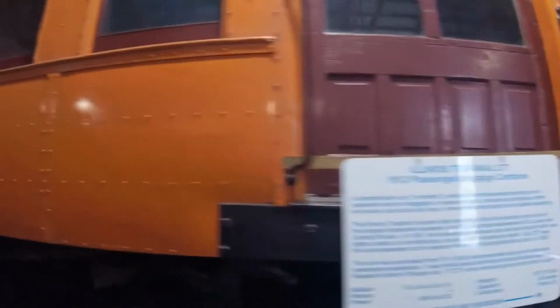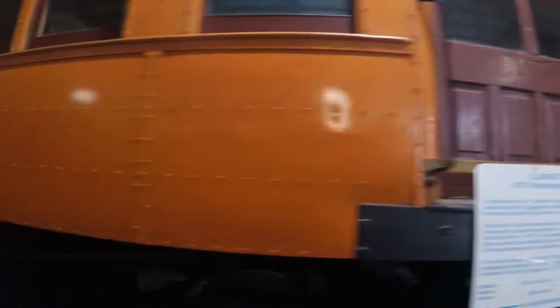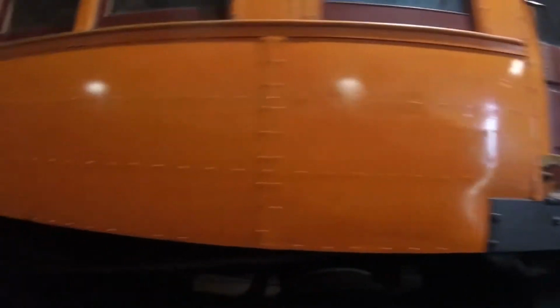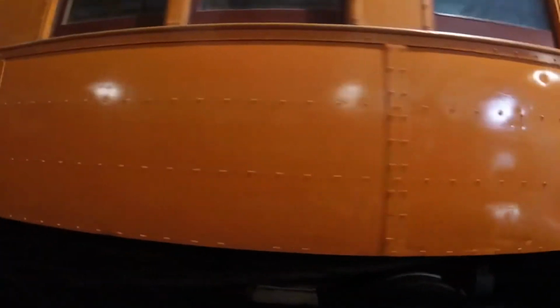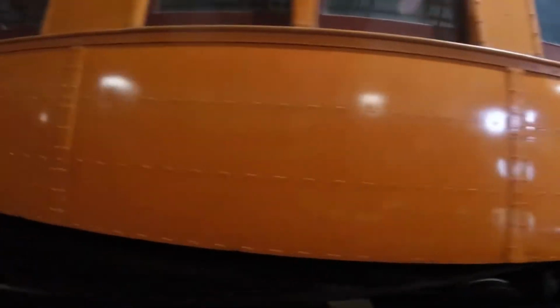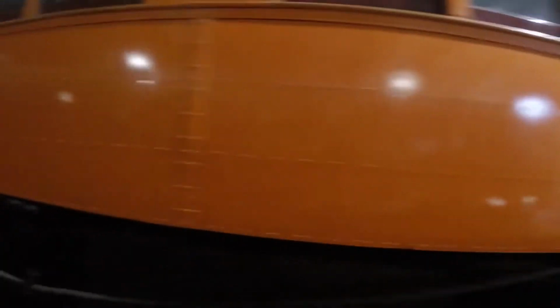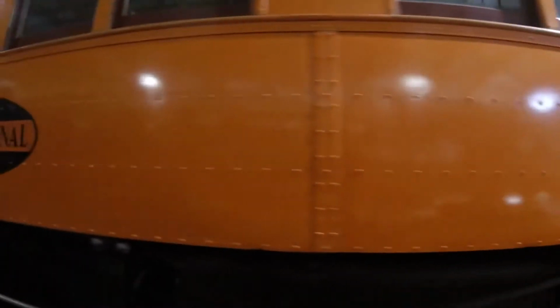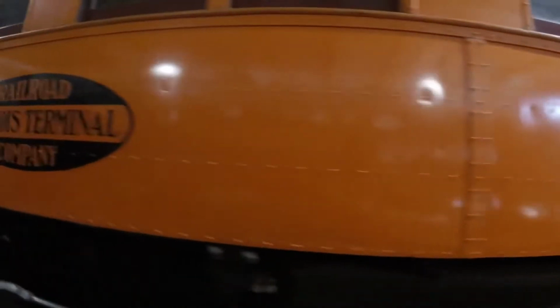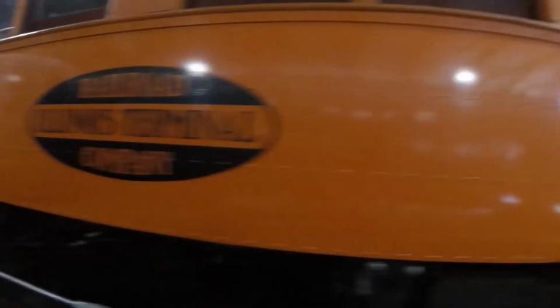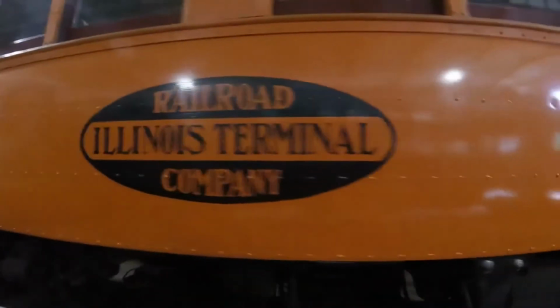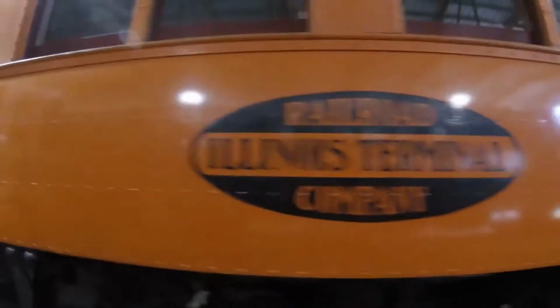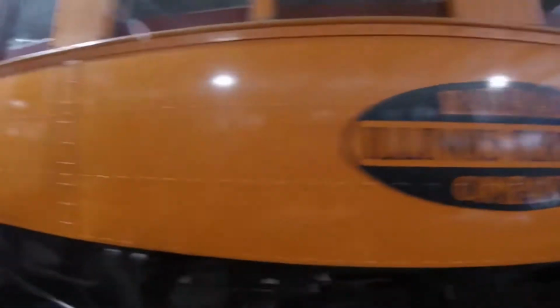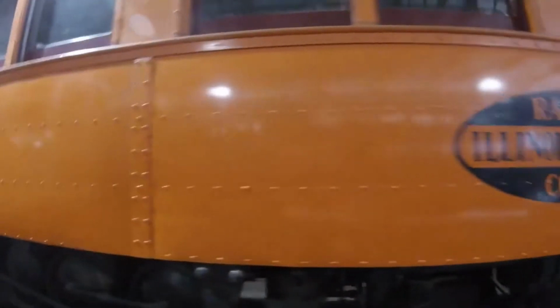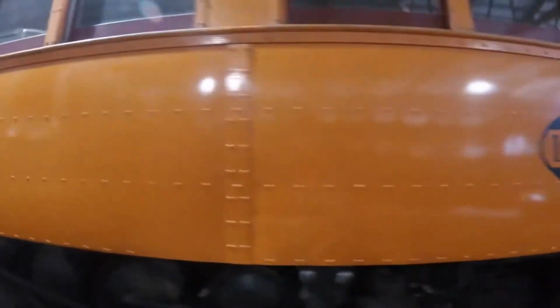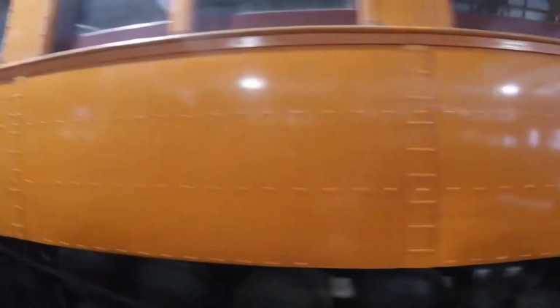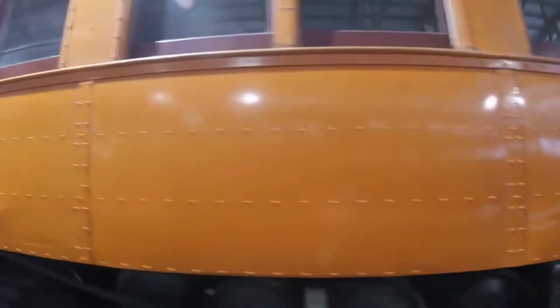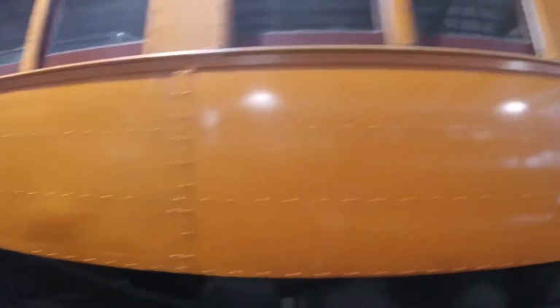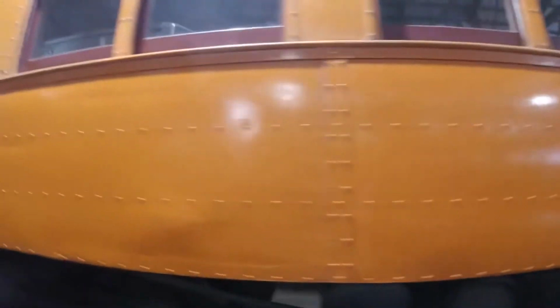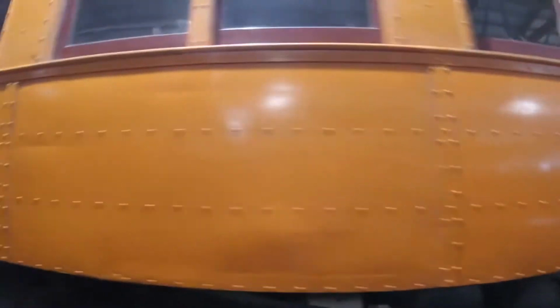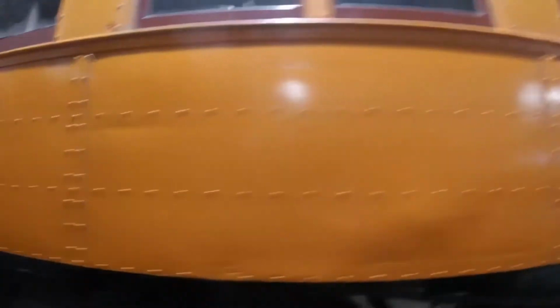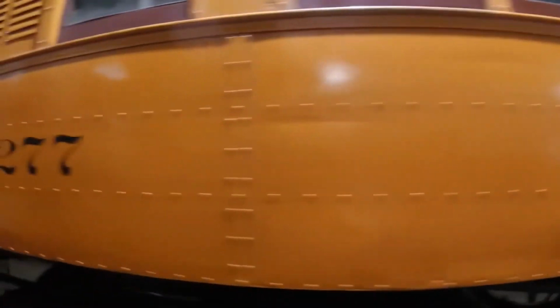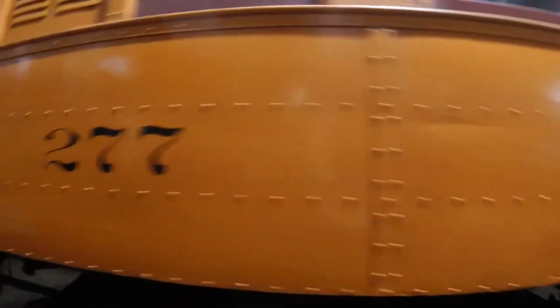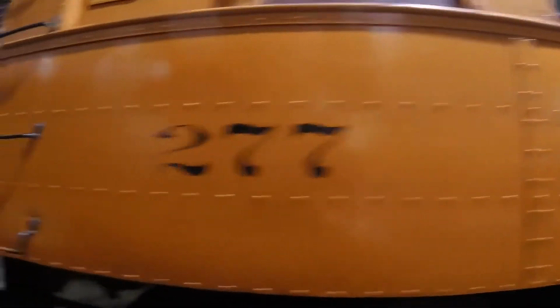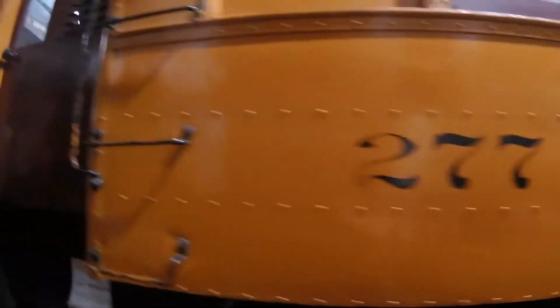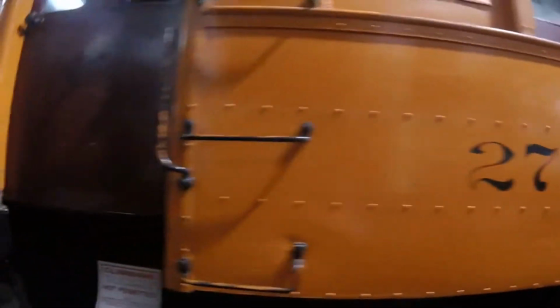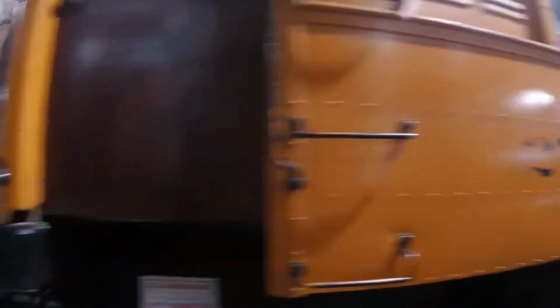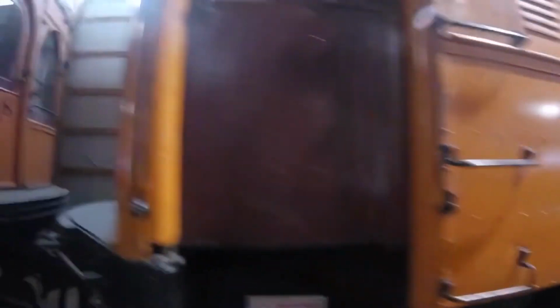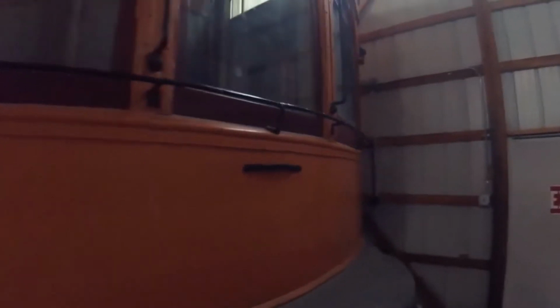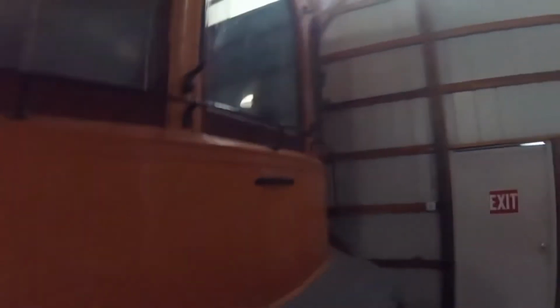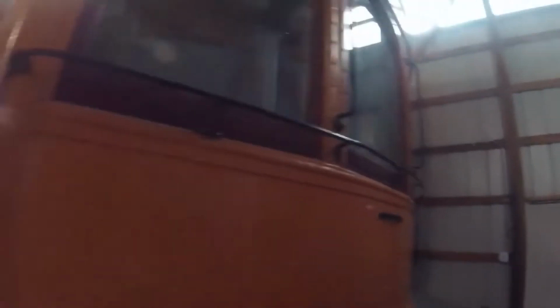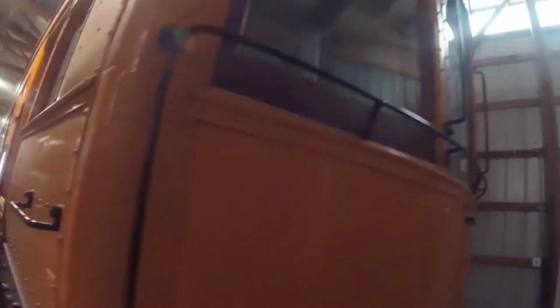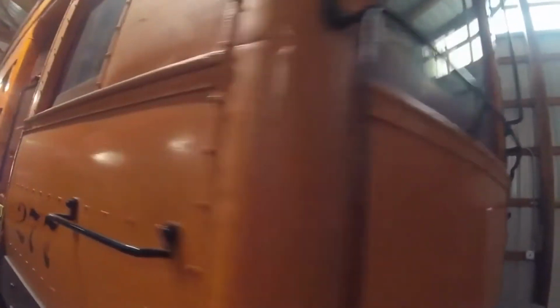Then, in 1956, it came to be part of the Illinois Railway Museum in Union, Illinois, where it is today, and sometimes can be seen operating on the museum's tracks as well.